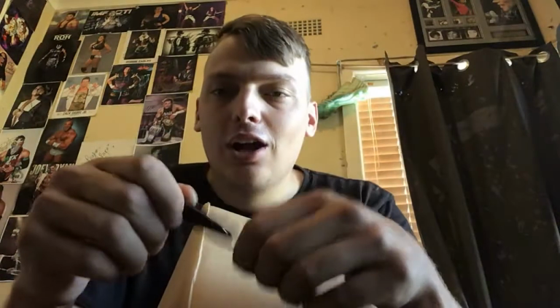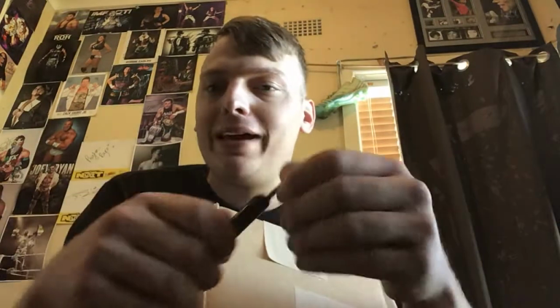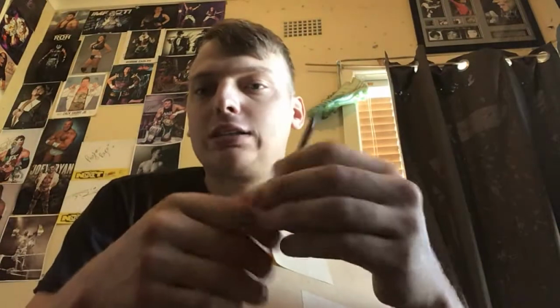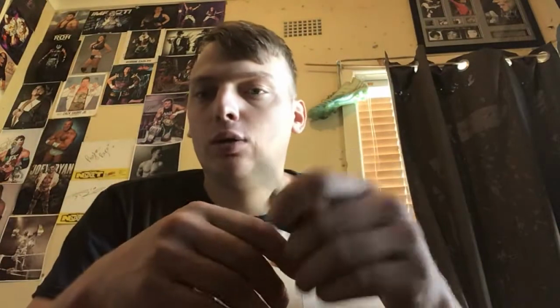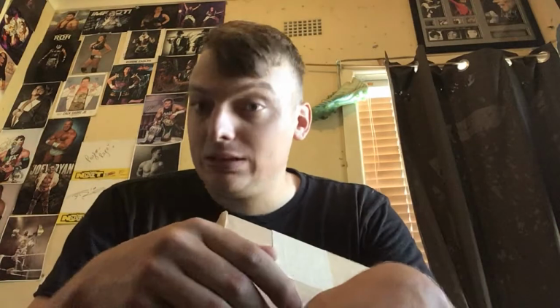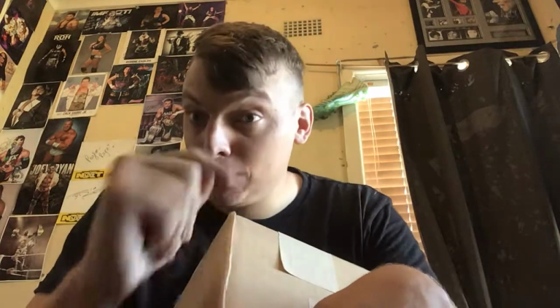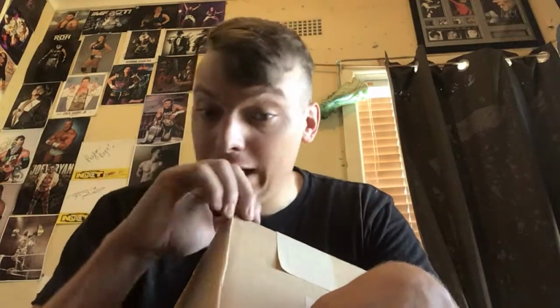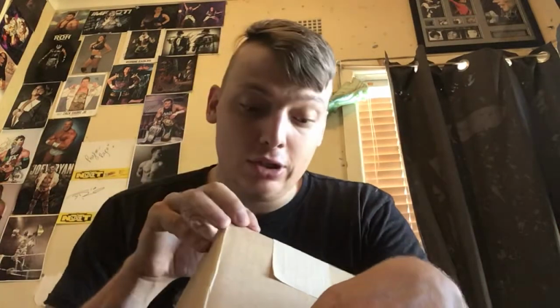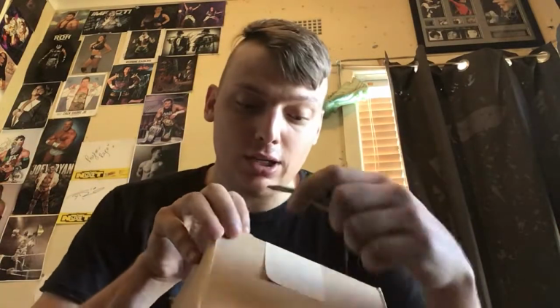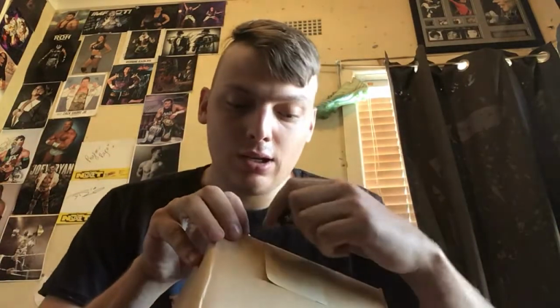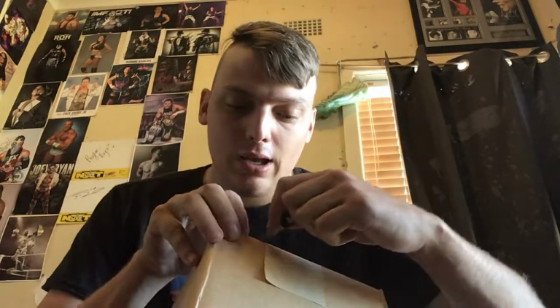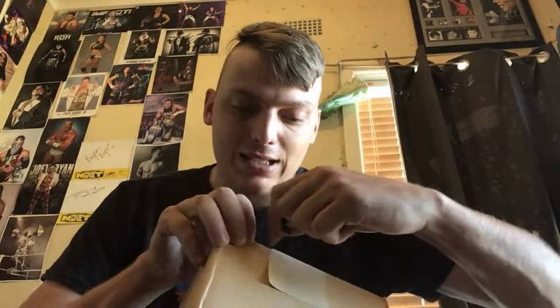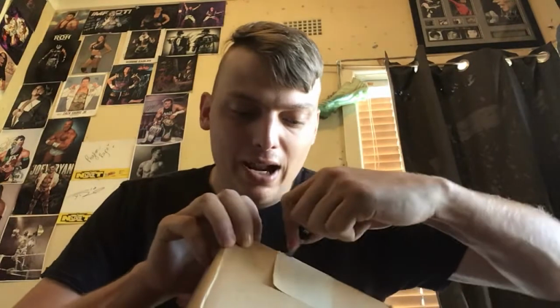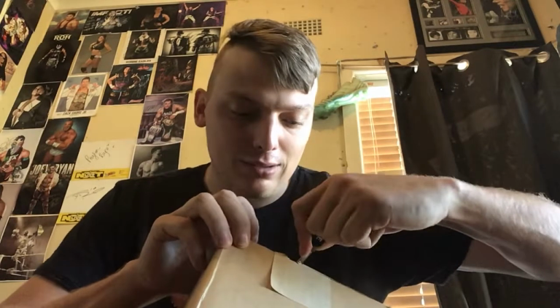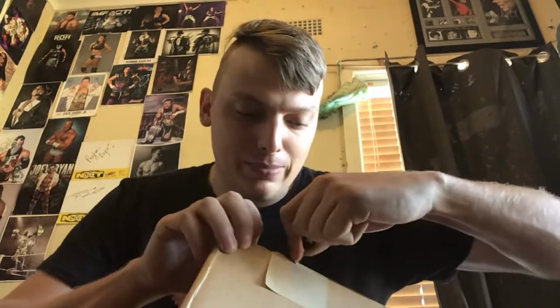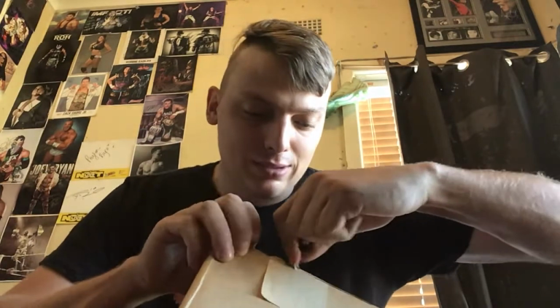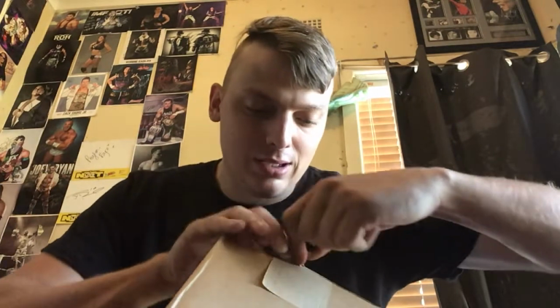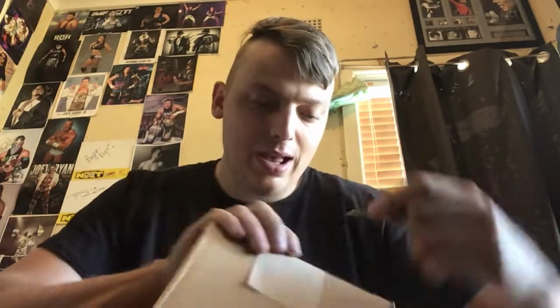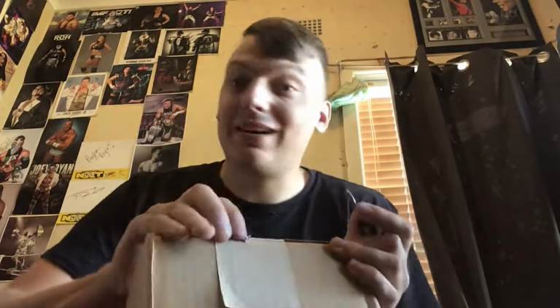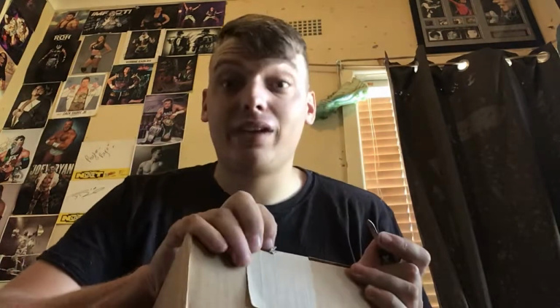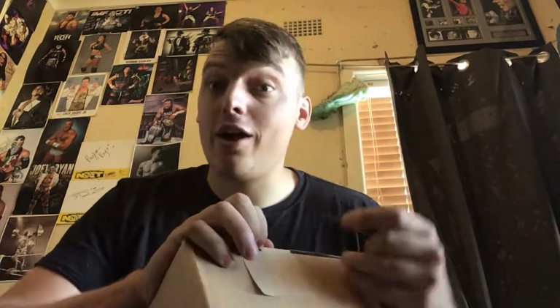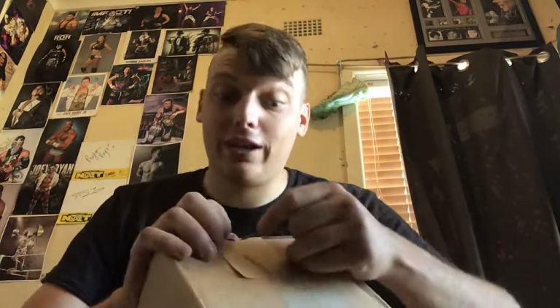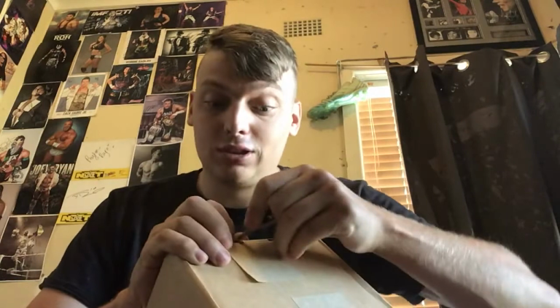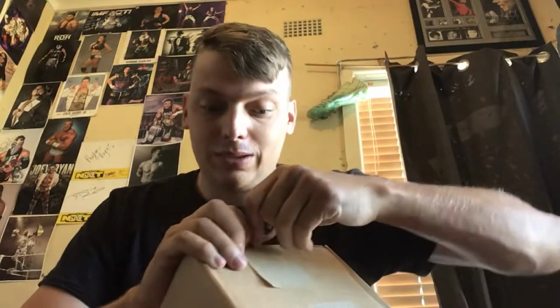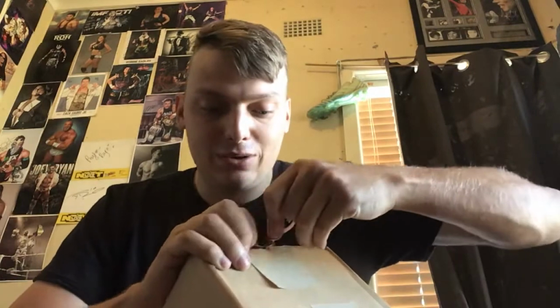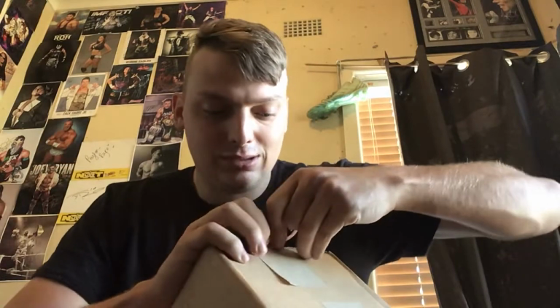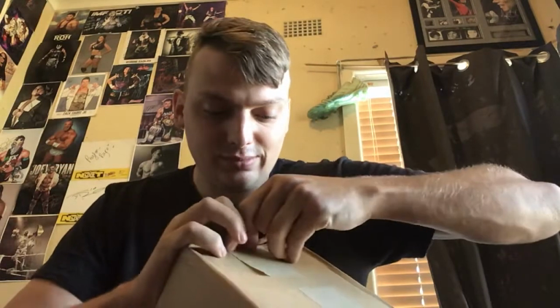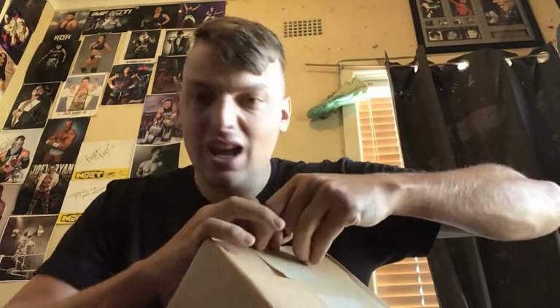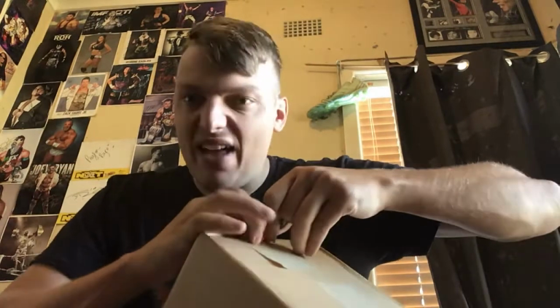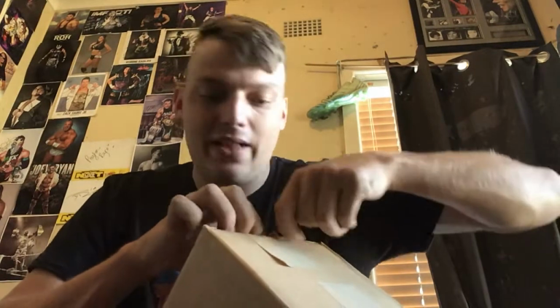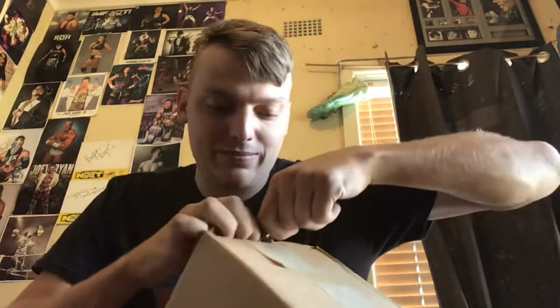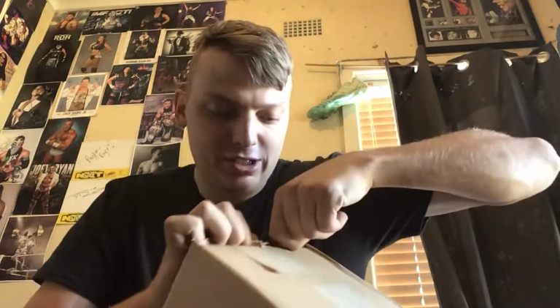So my mate Russell — shoutout to you, good sir — has a ton of mini belts. He's like, 'Do you have to get one, bro, they're freaking awesome.' So I was like, you know what, that's what I'm going to do.